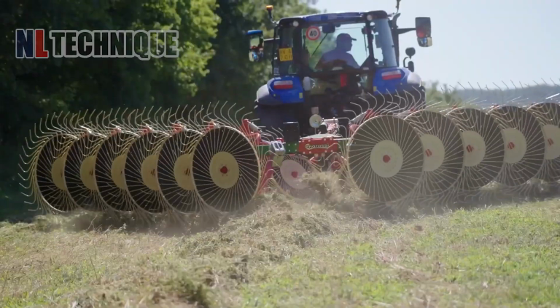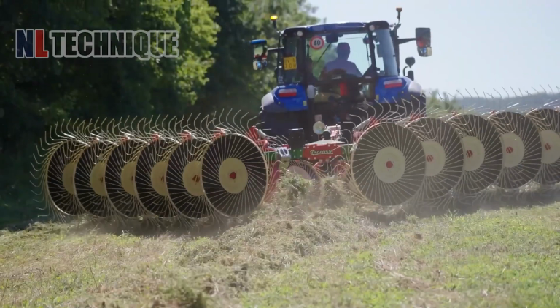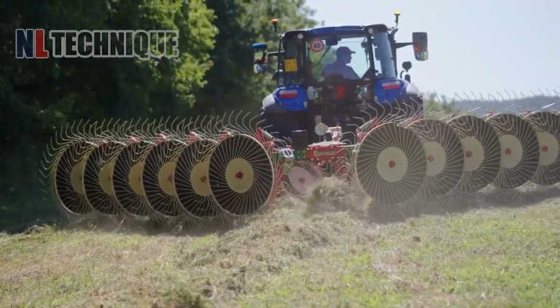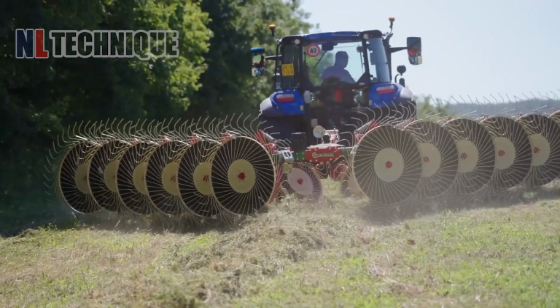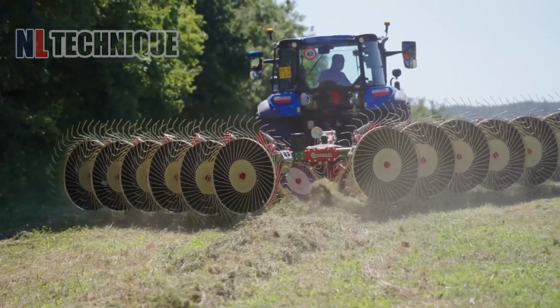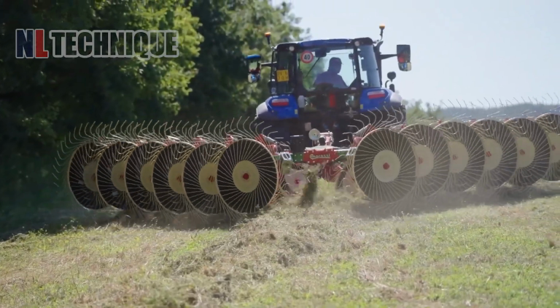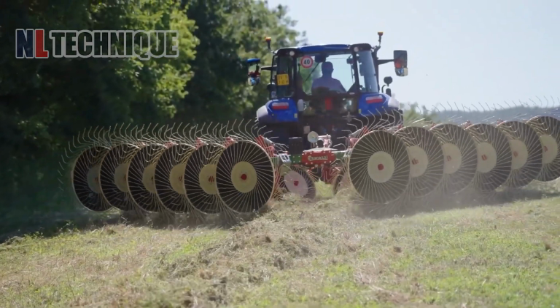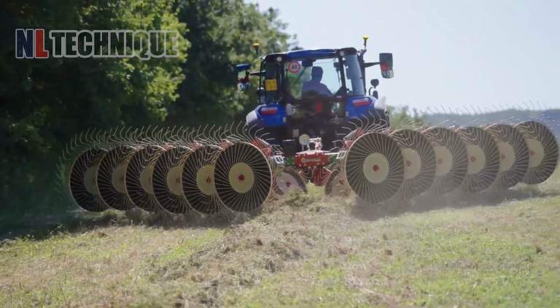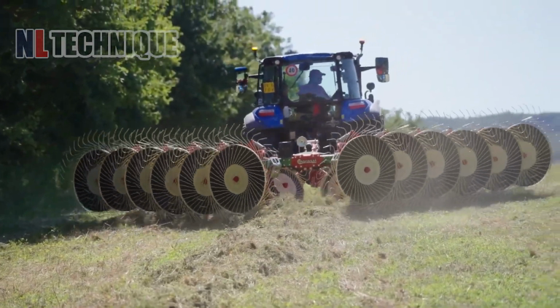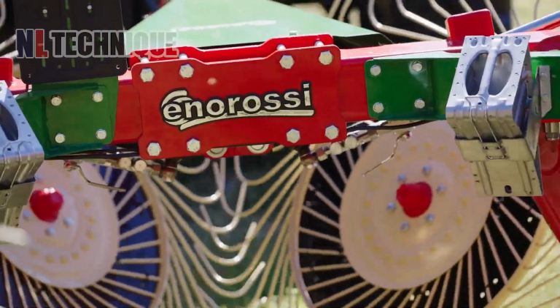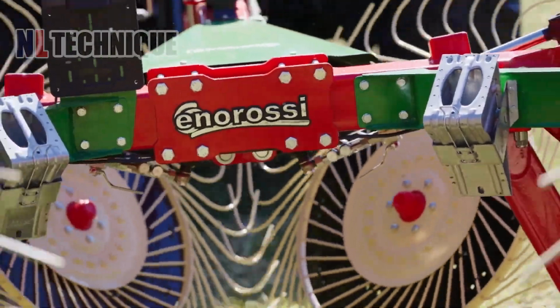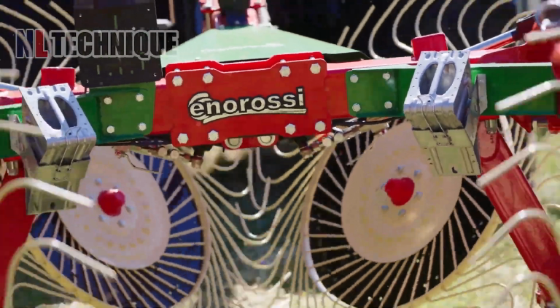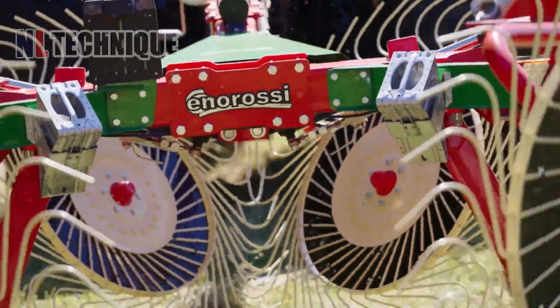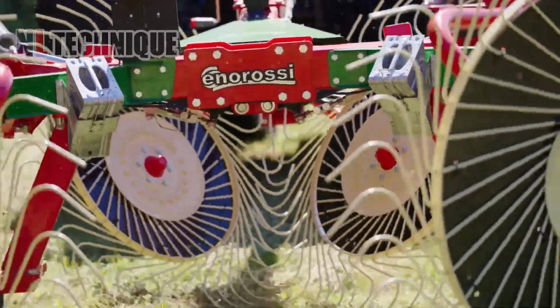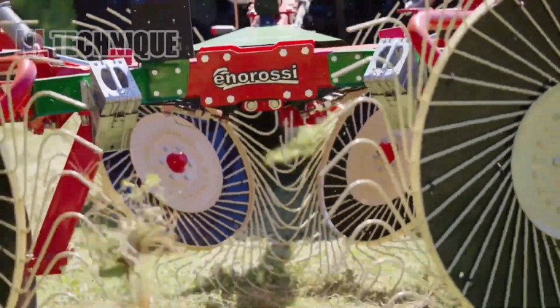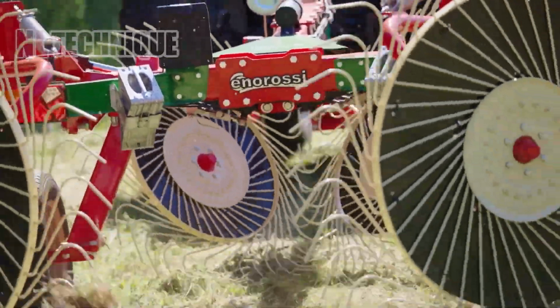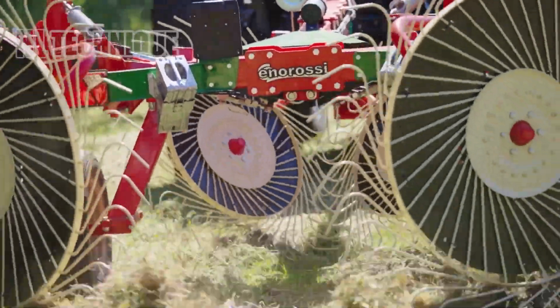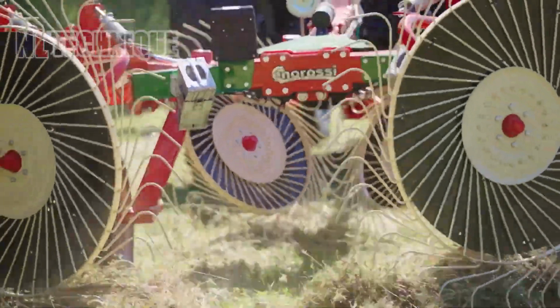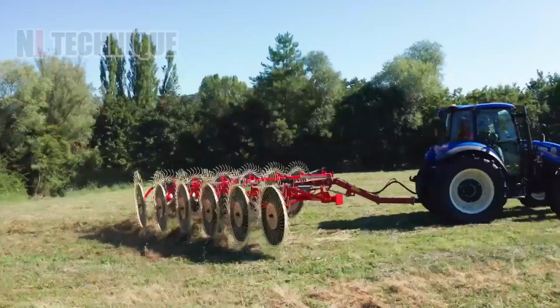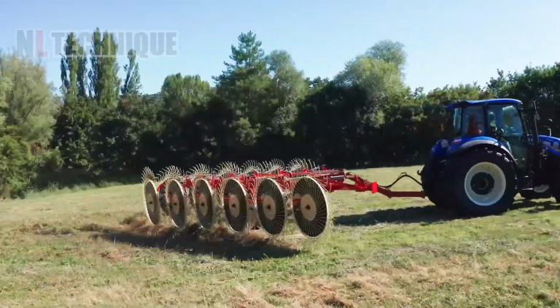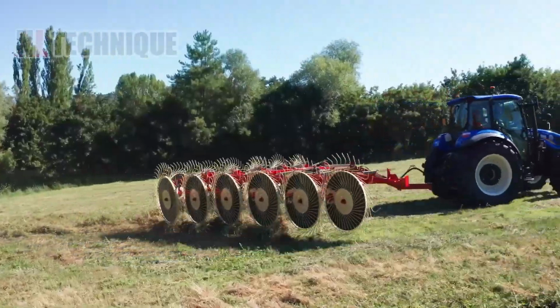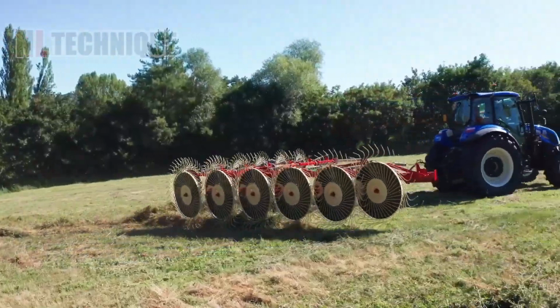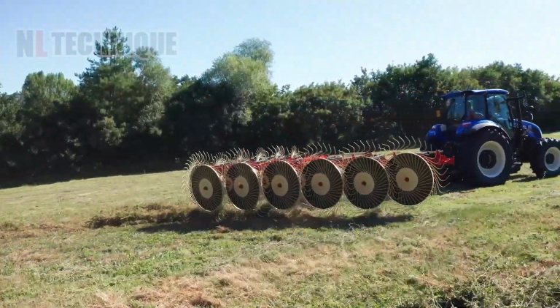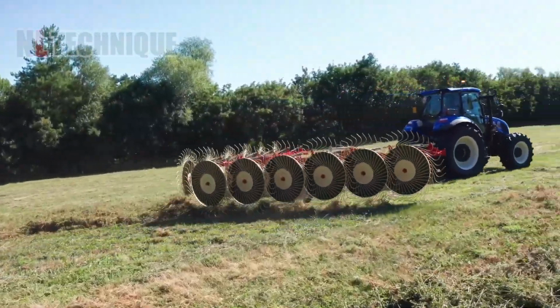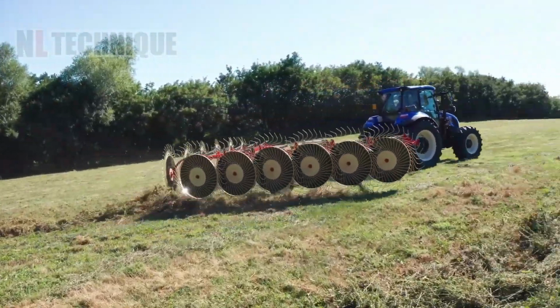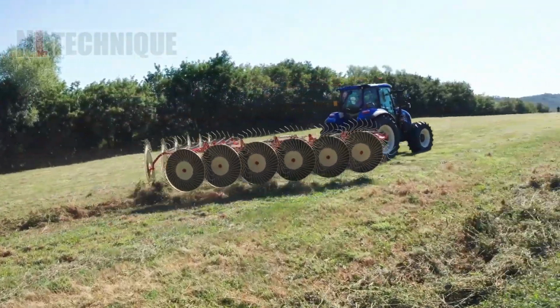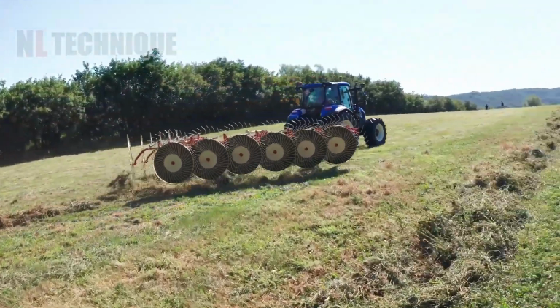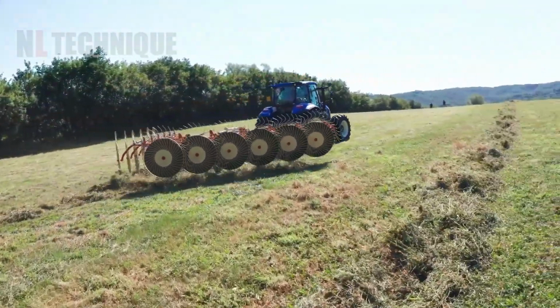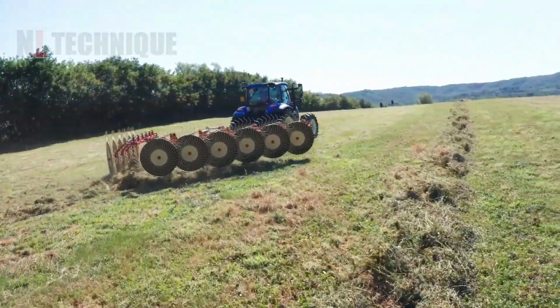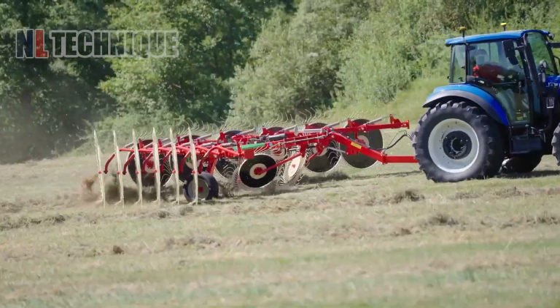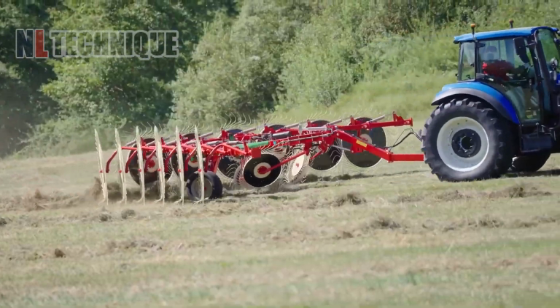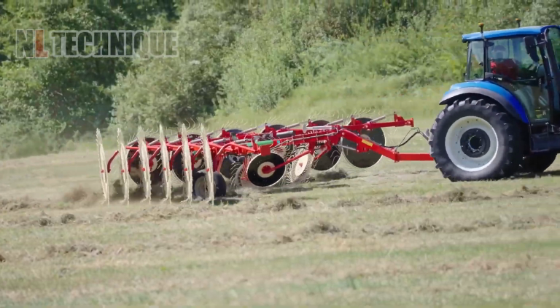The Power Rake Wheel Rake is a powerful tool. Its large rotating wheels can gather and move the crop material into neat windrows, reducing the time and labor needed for raking.